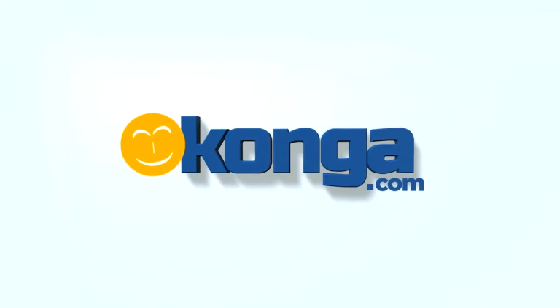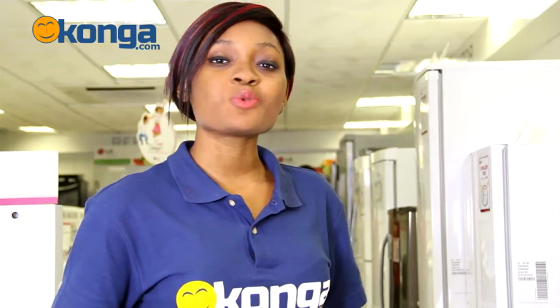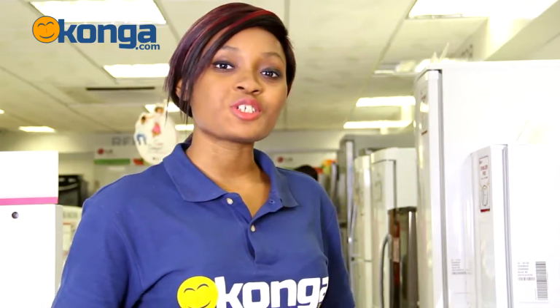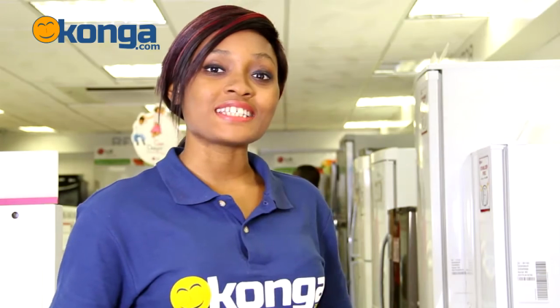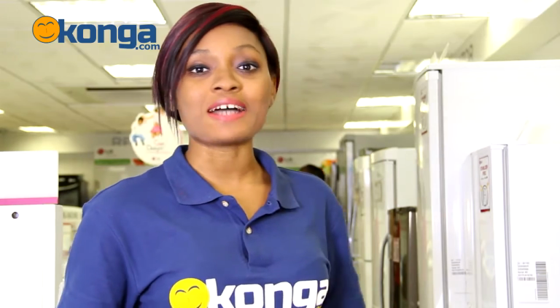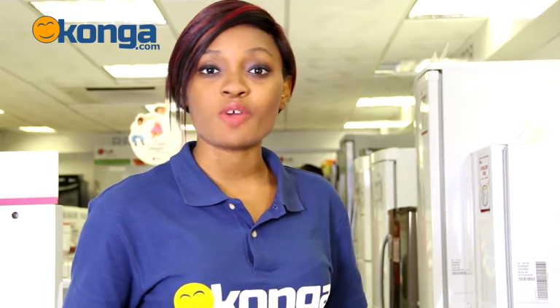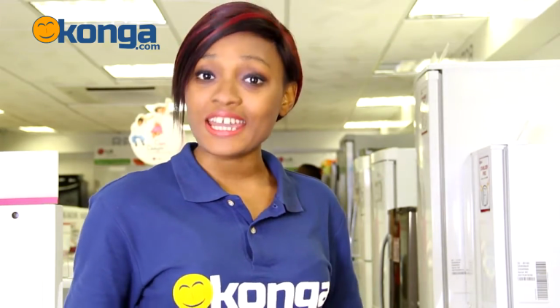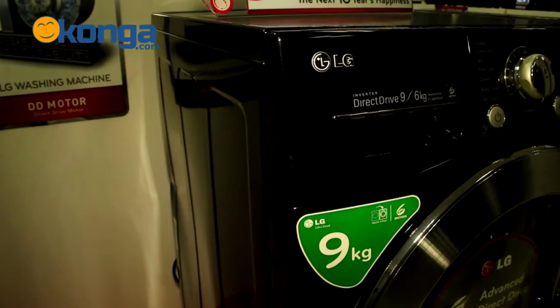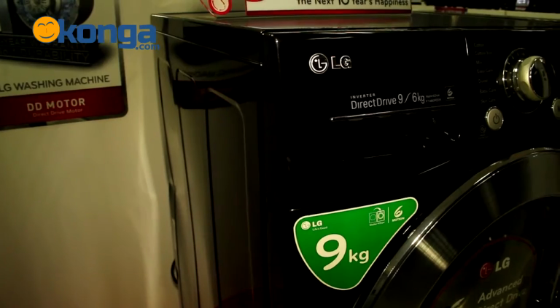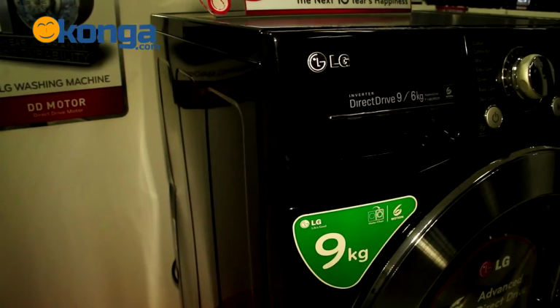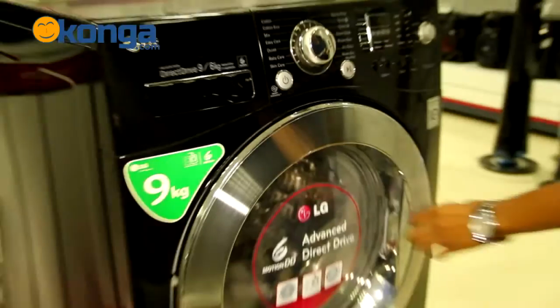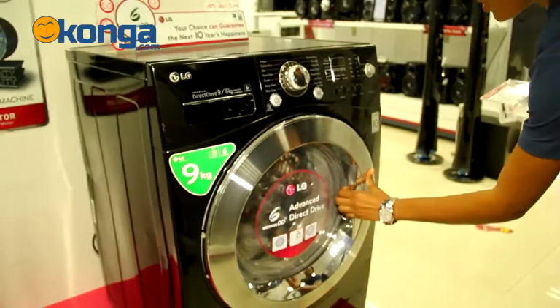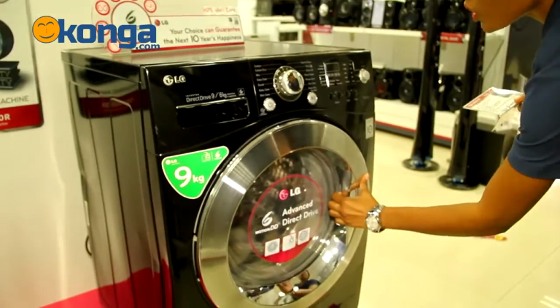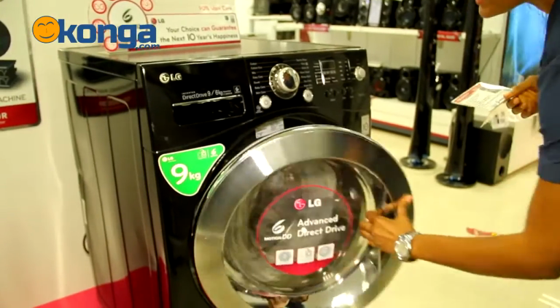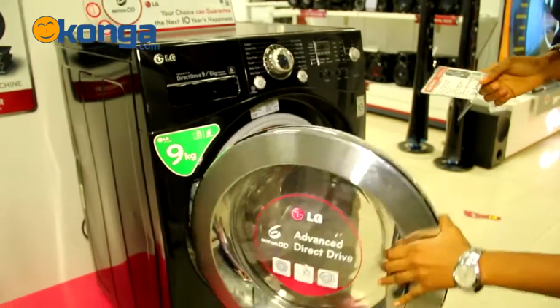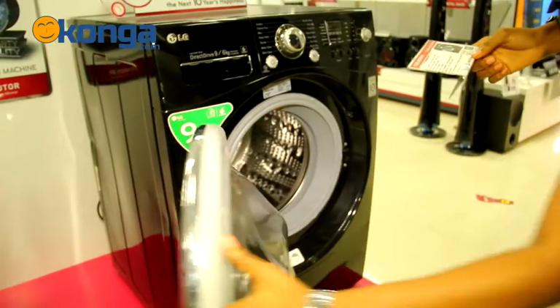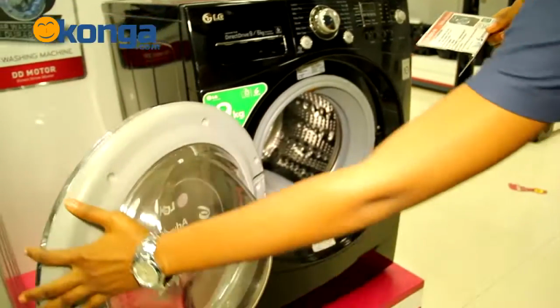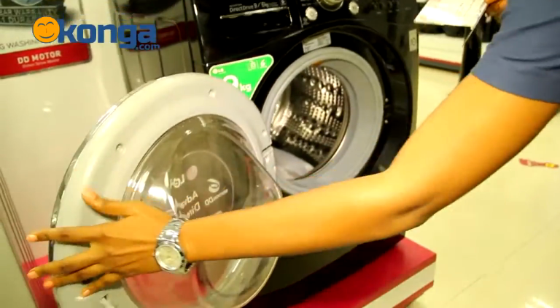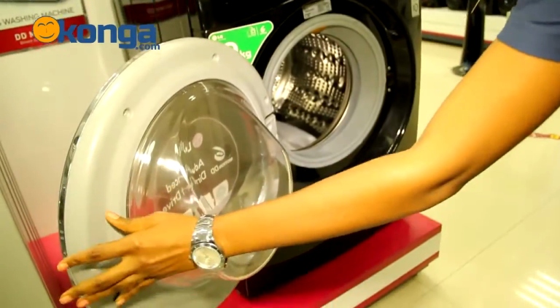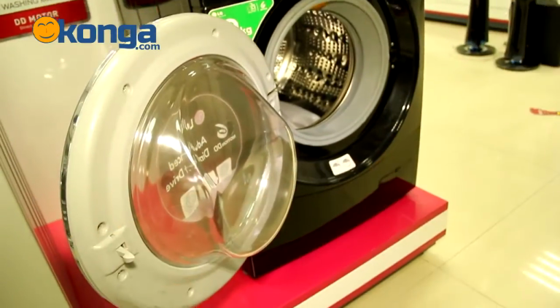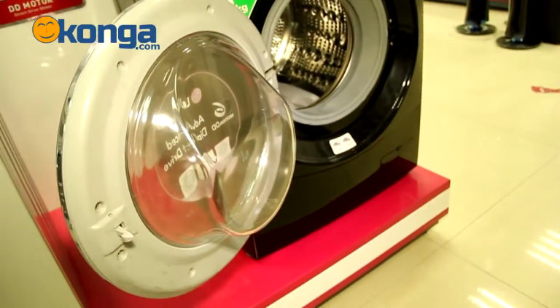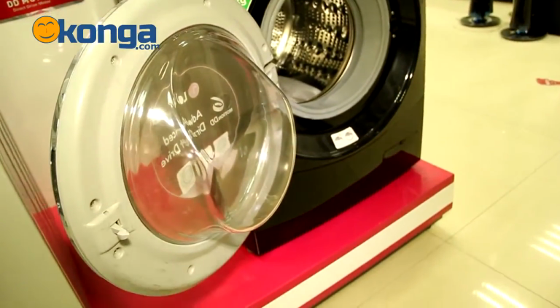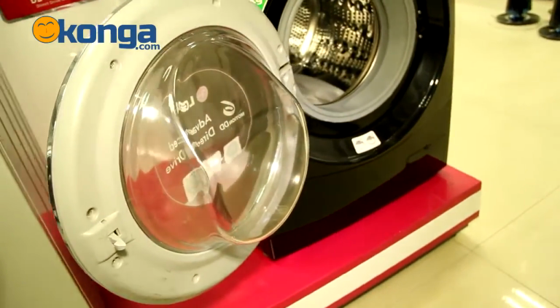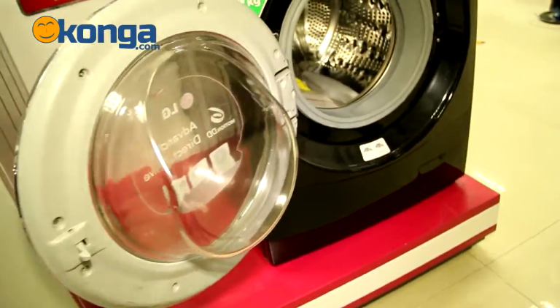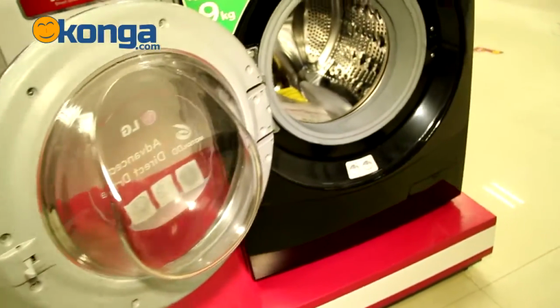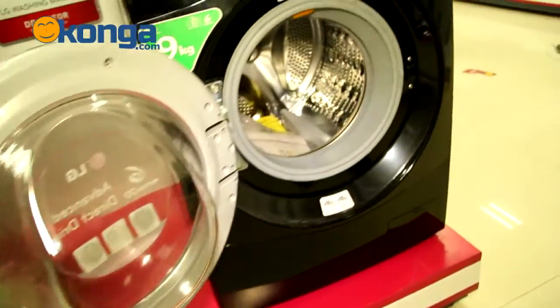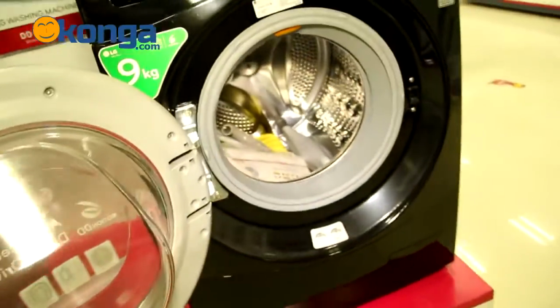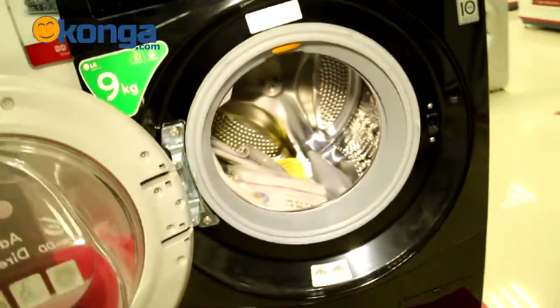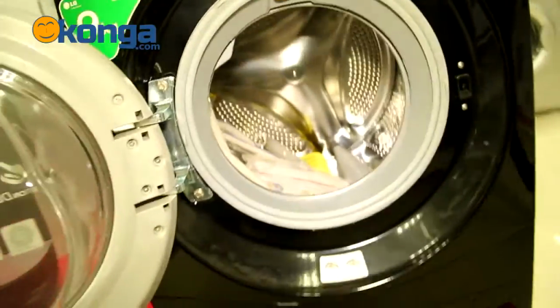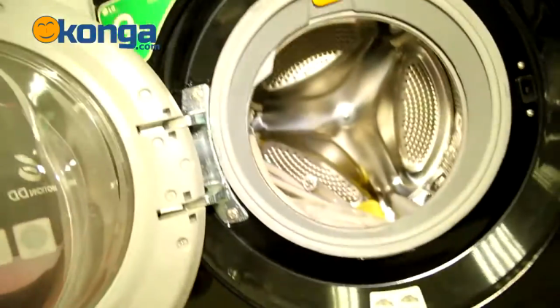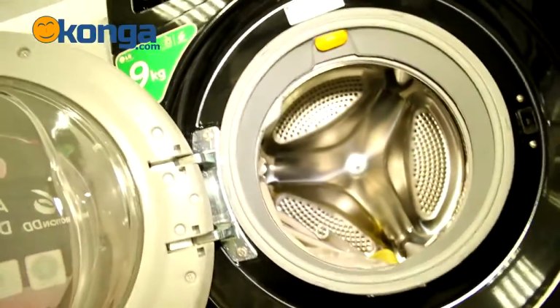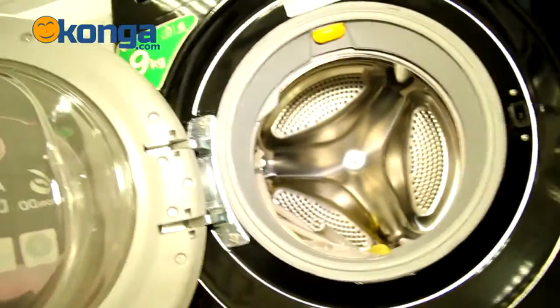This washing machine has a capacity of 9 kilograms and a front loader with a door that opens up to 170 degrees wide, so you have all the space you need to put all your clothes in at once.